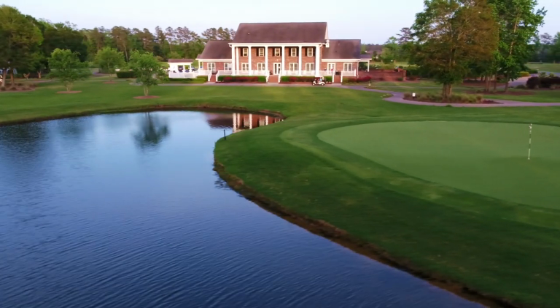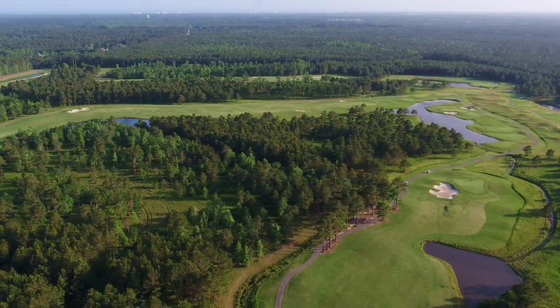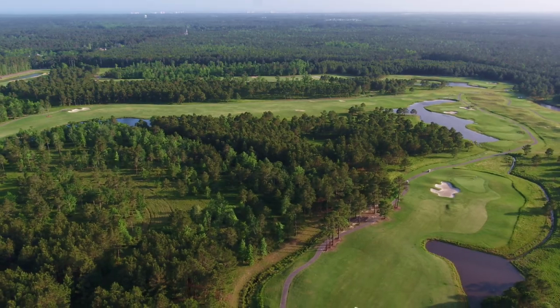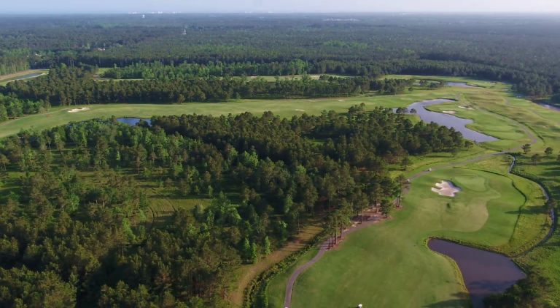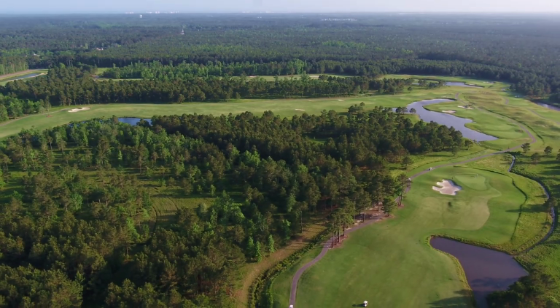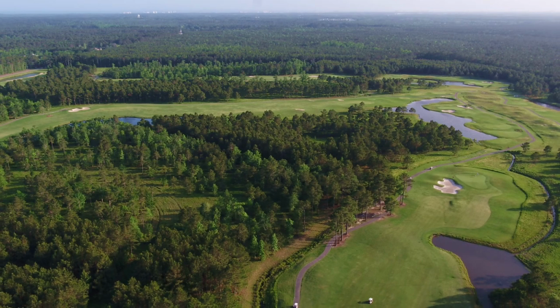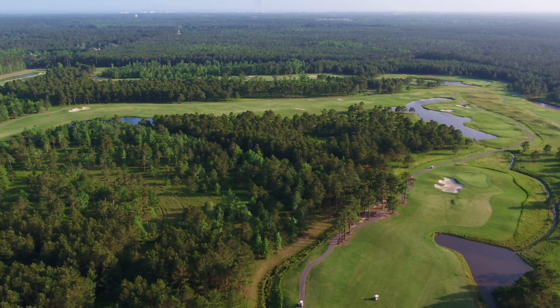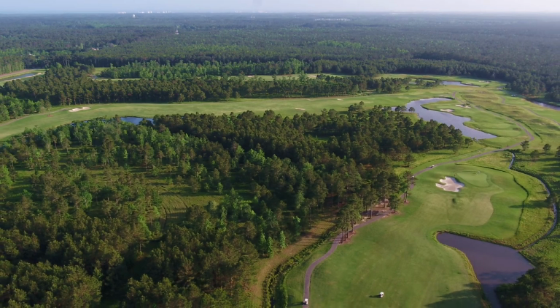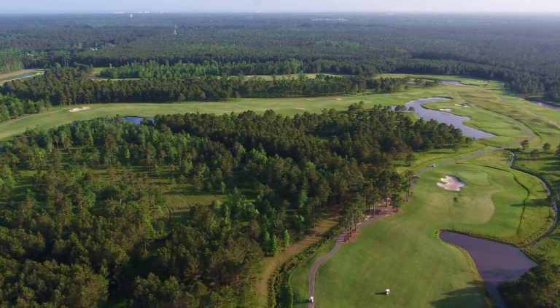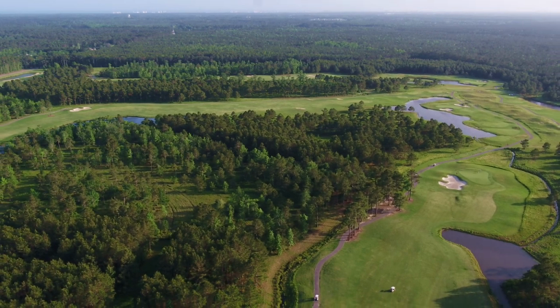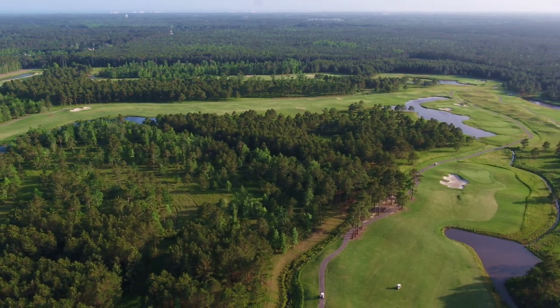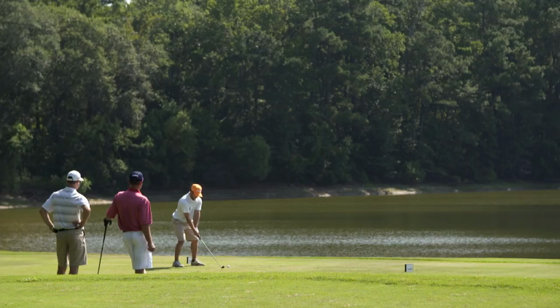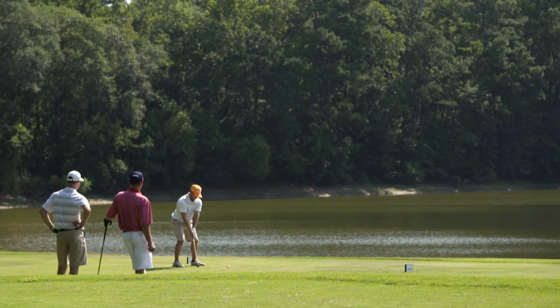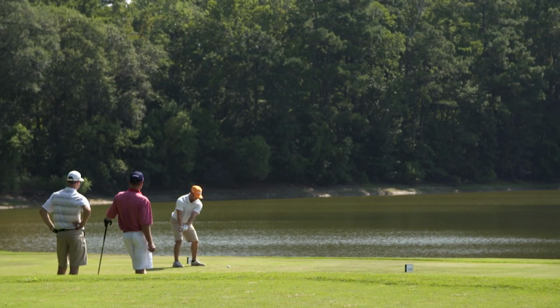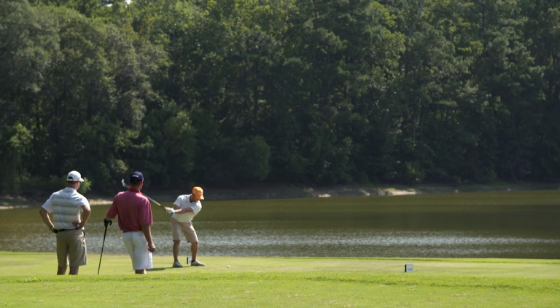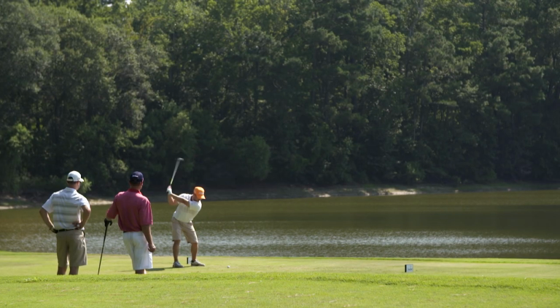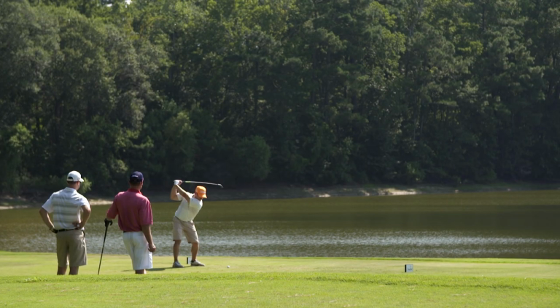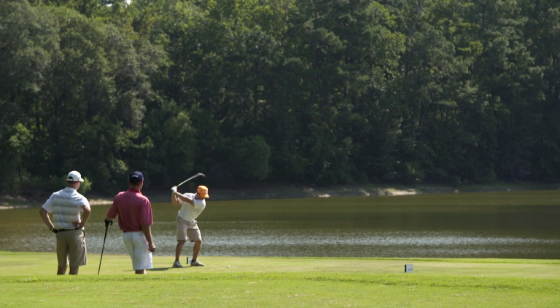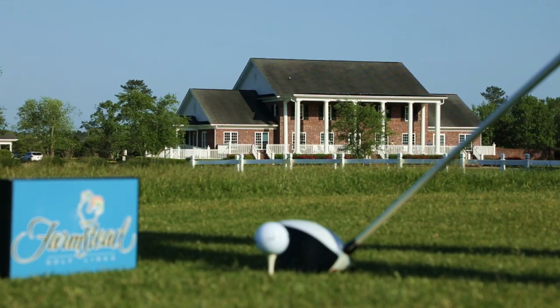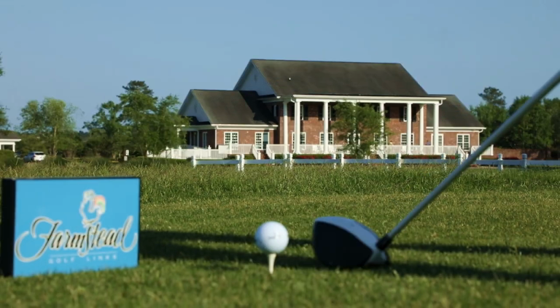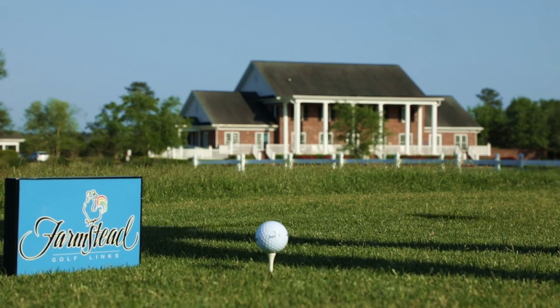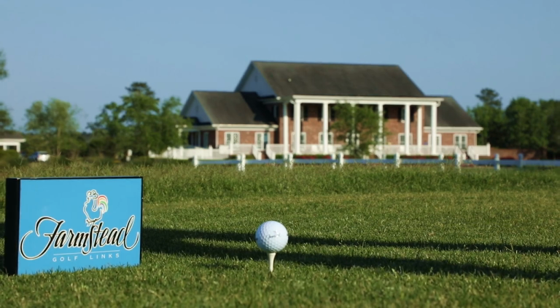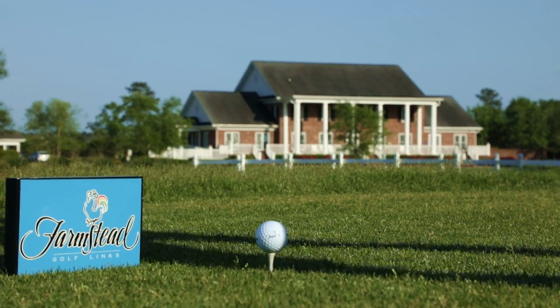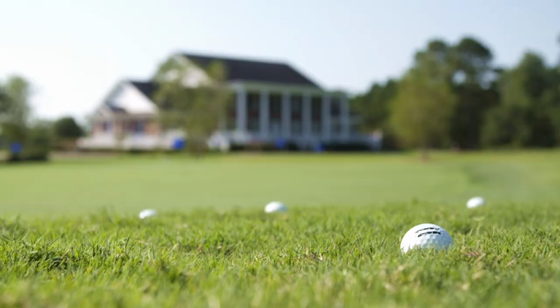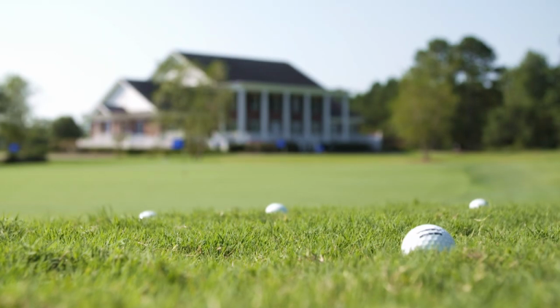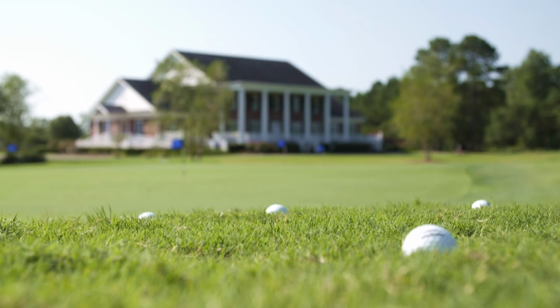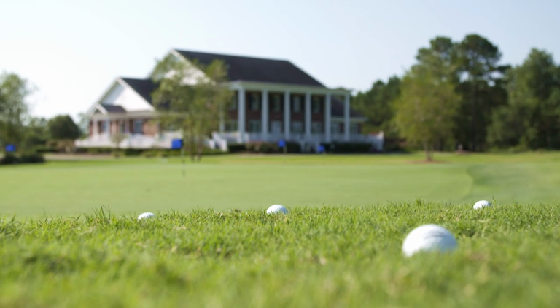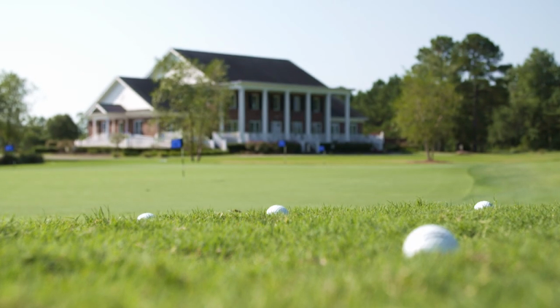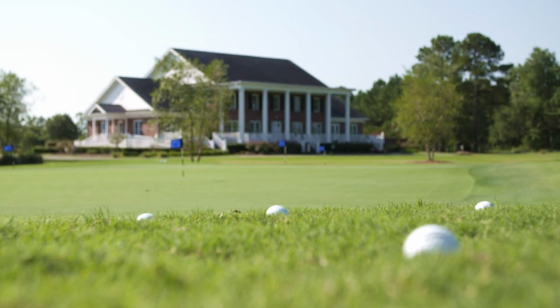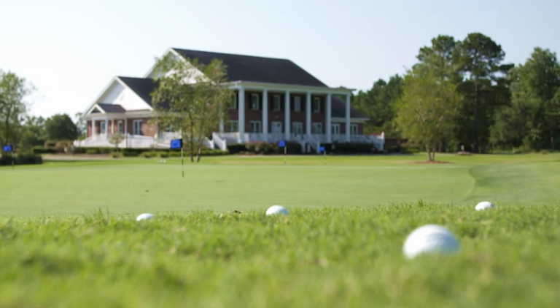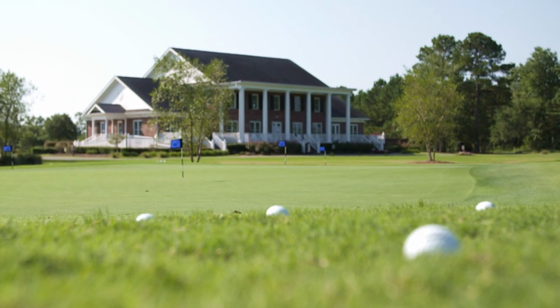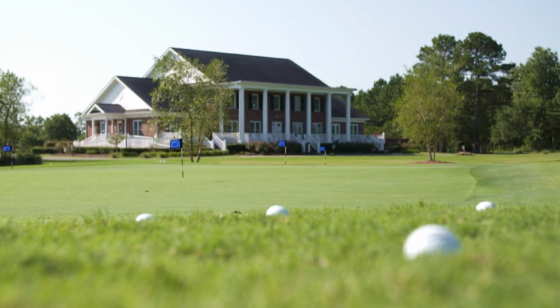Very seldom does a golf course simply reveal itself from such naturally beautiful terrain. Equally as beautiful are the course conditions and true Tiff Eagle Bermuda putting surfaces.